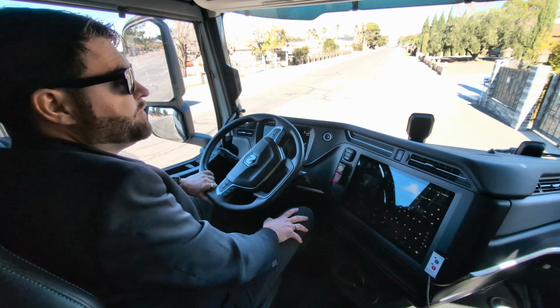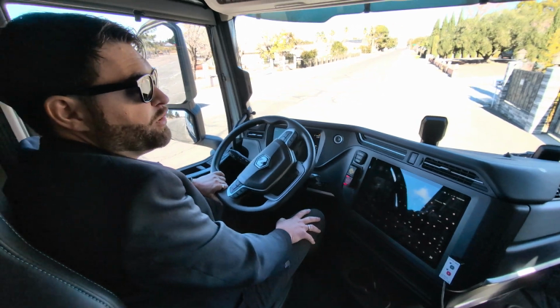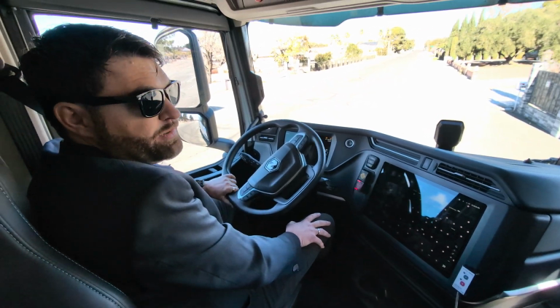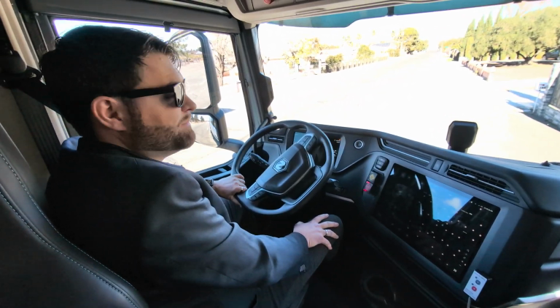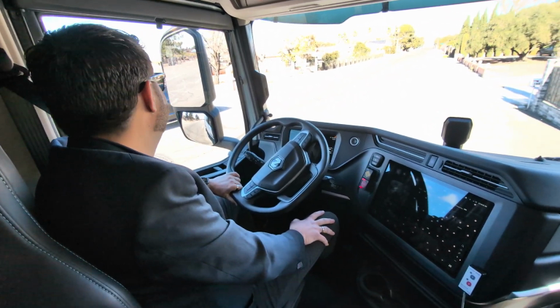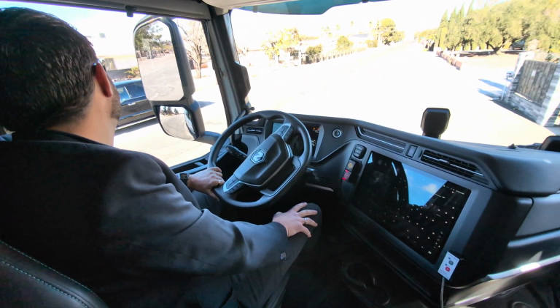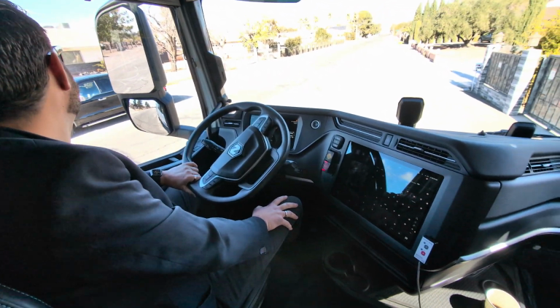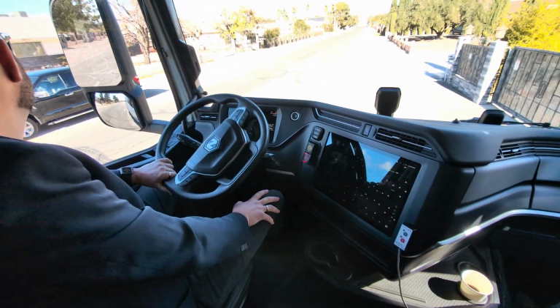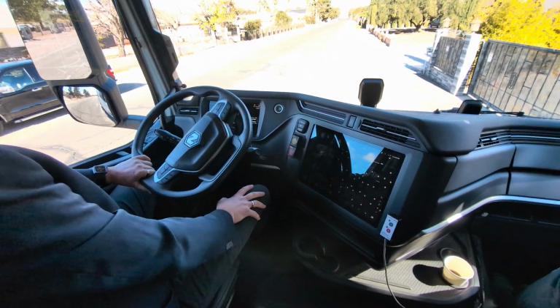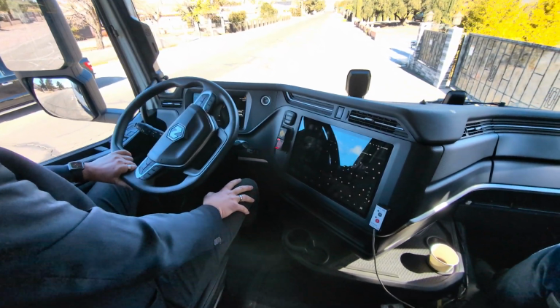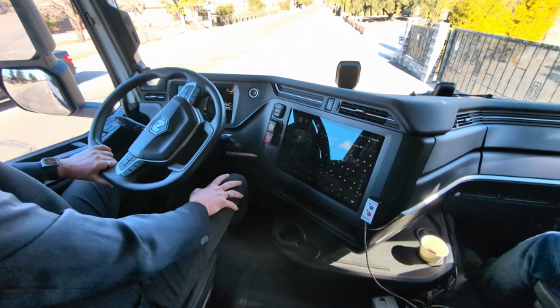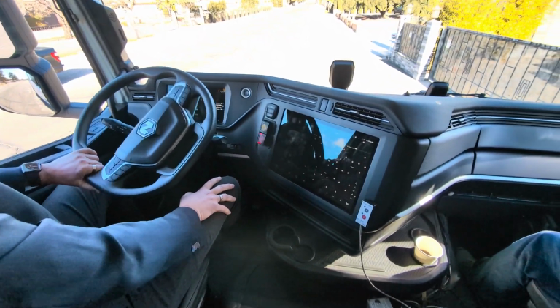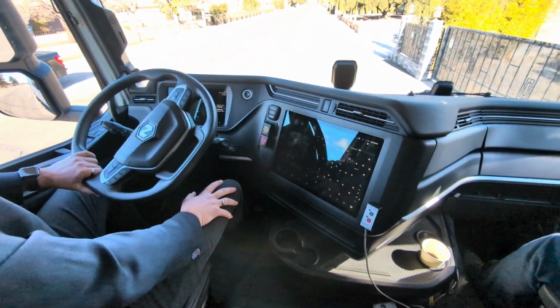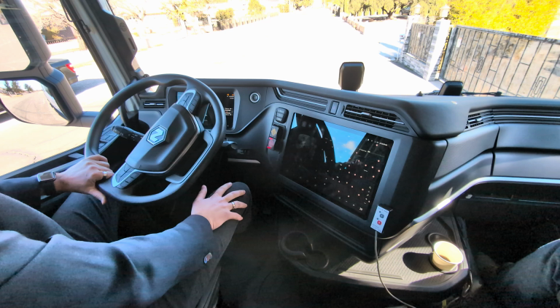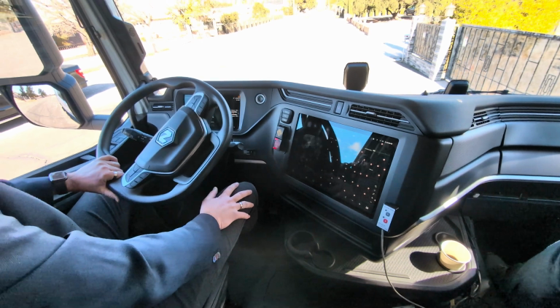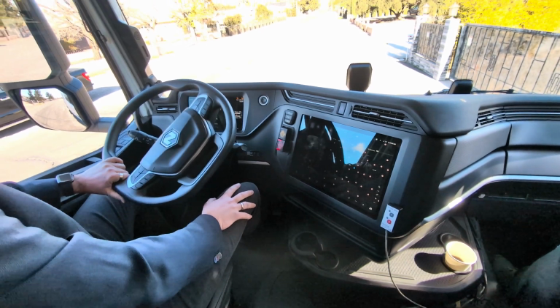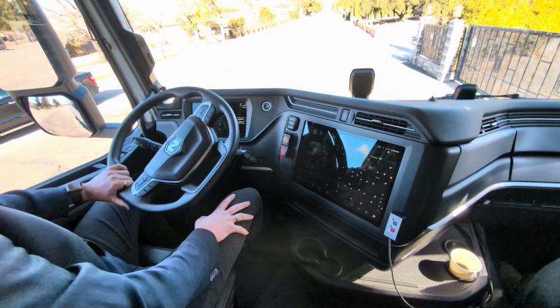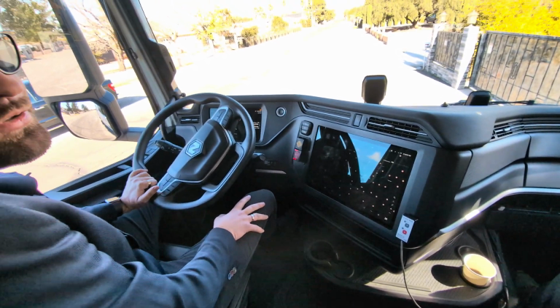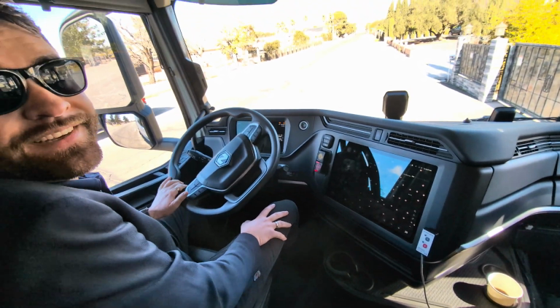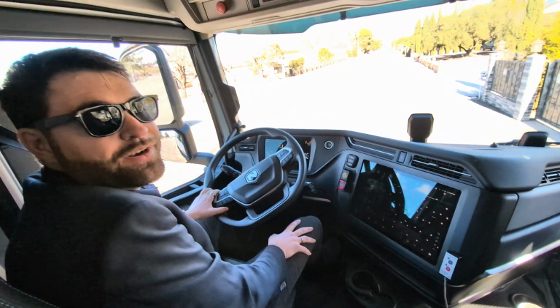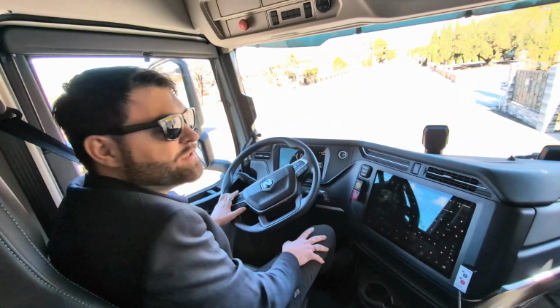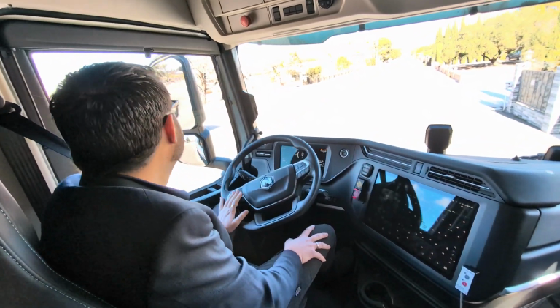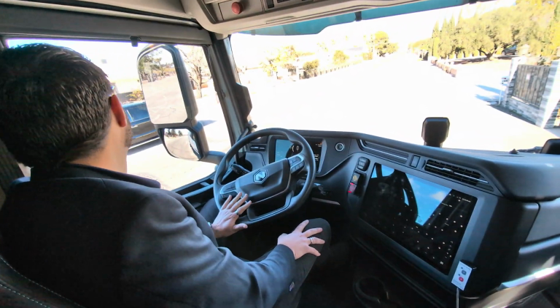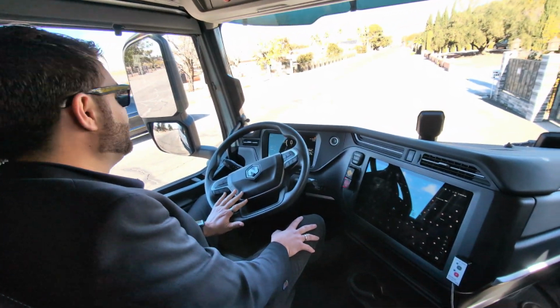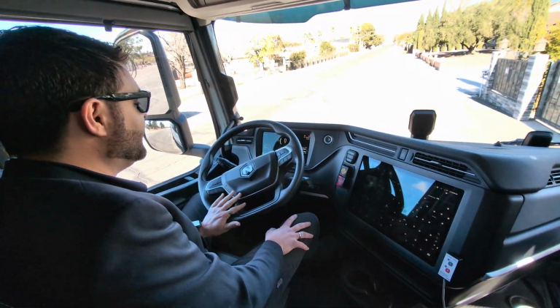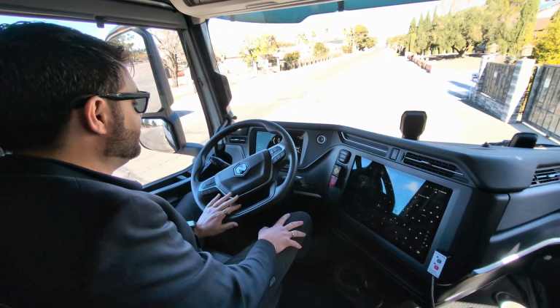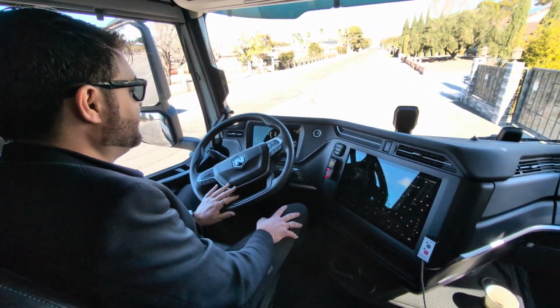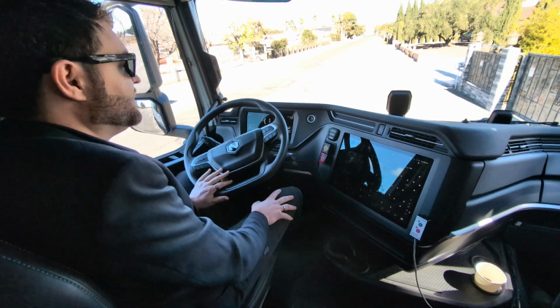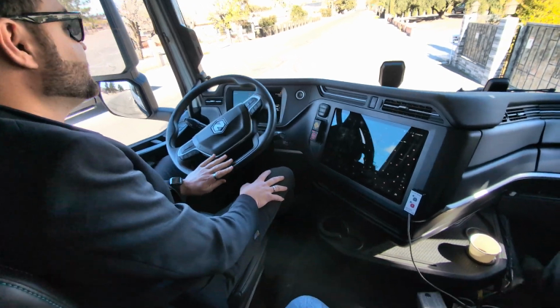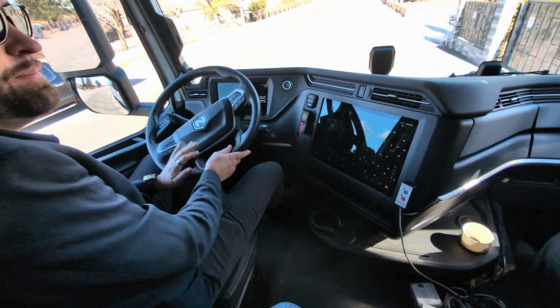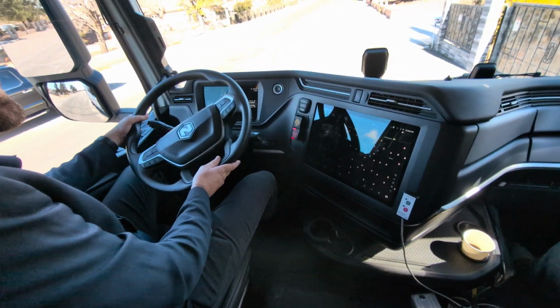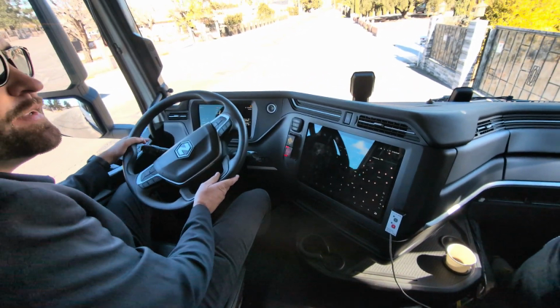One of the favorite parts of my job is driving. Every now and then I have enough time, so I grab a truck and load and drive up to Flagstaff or something.